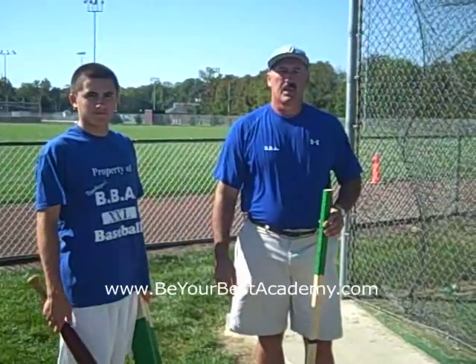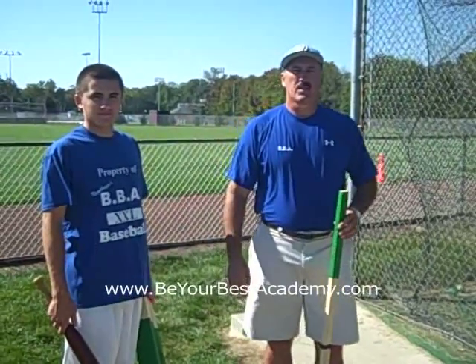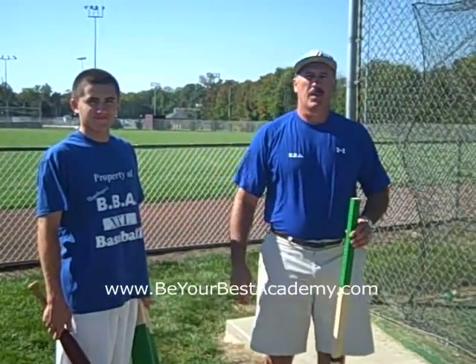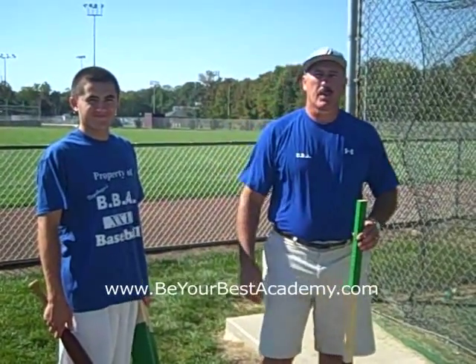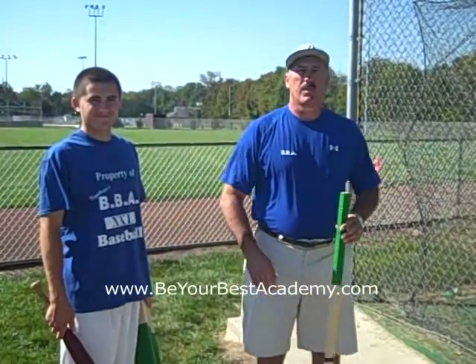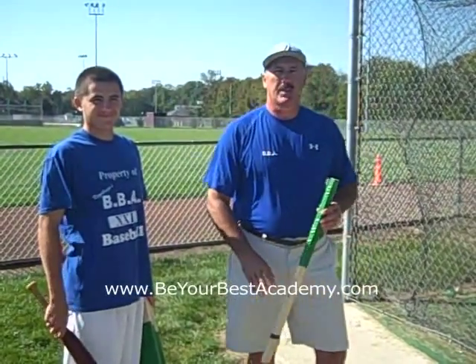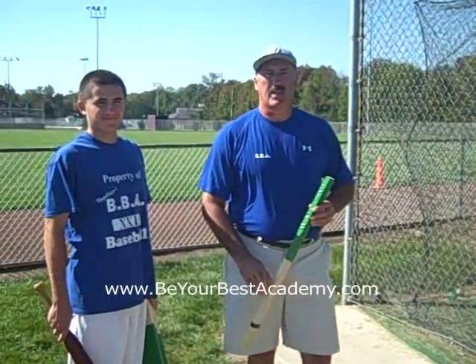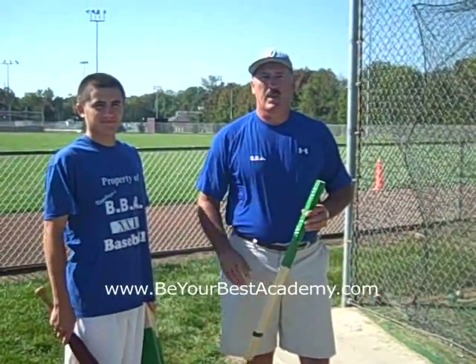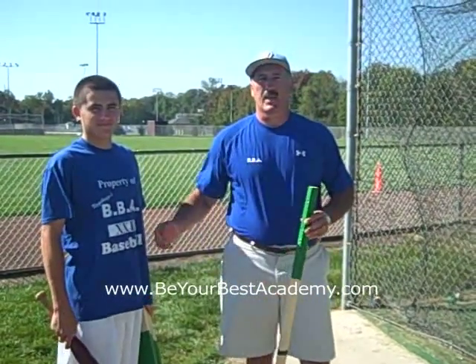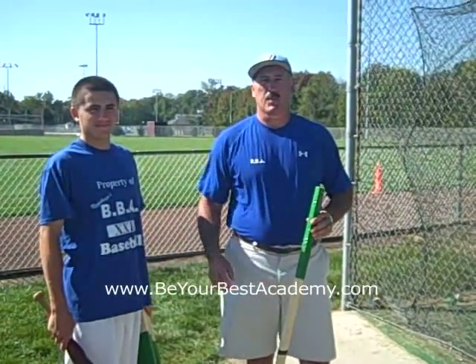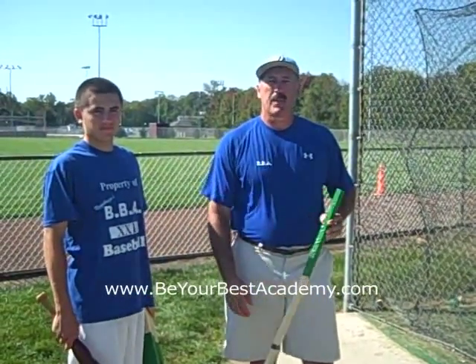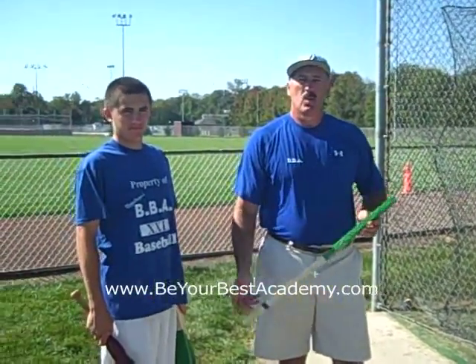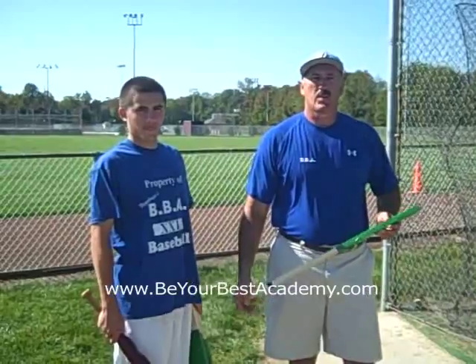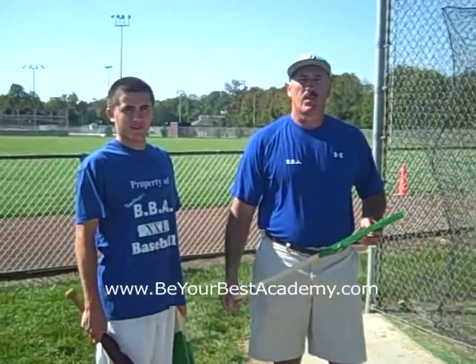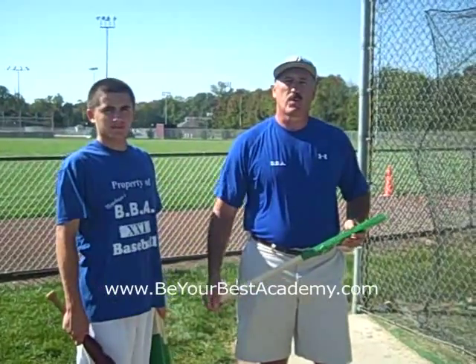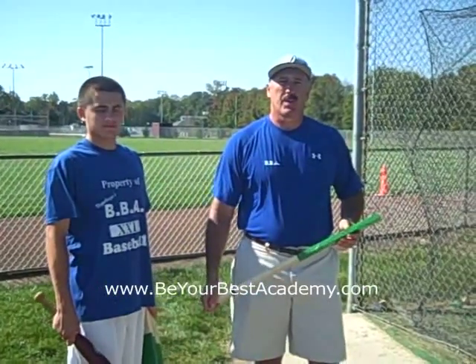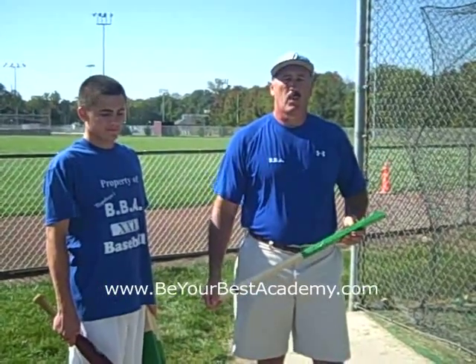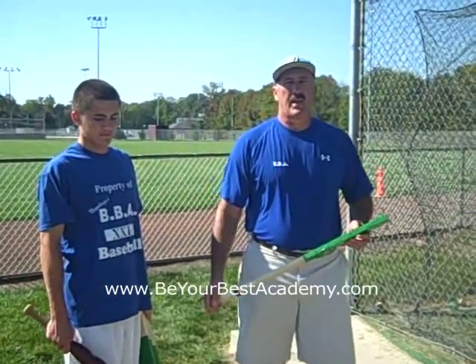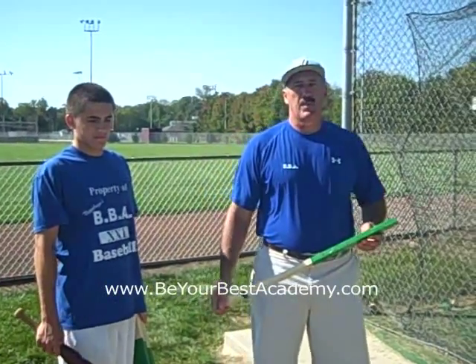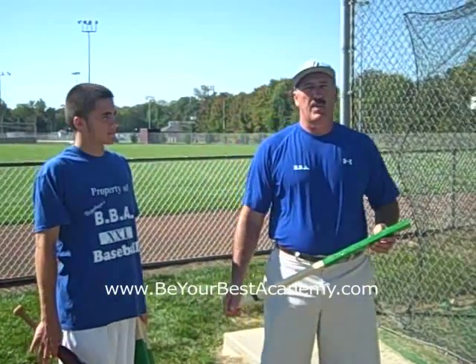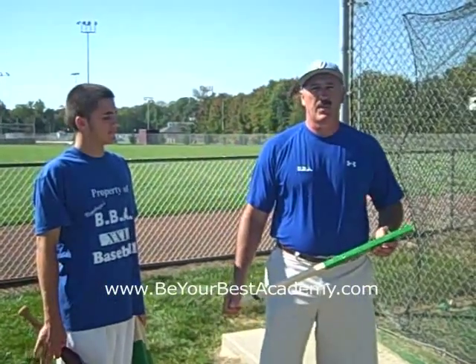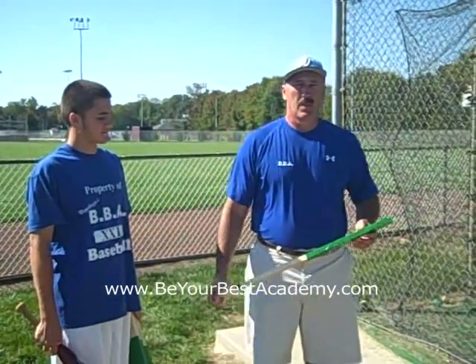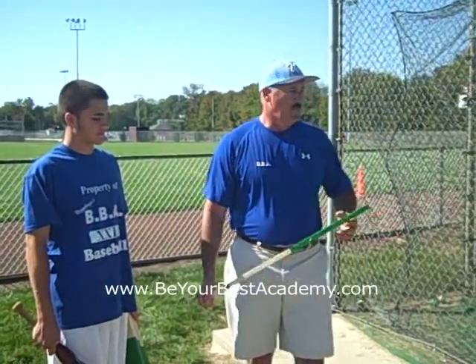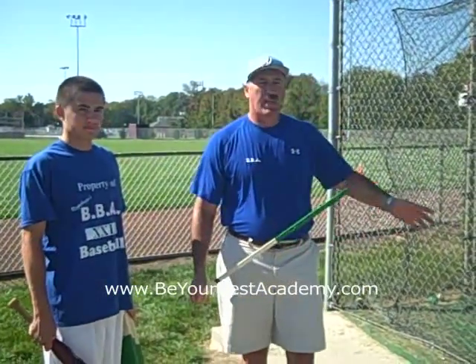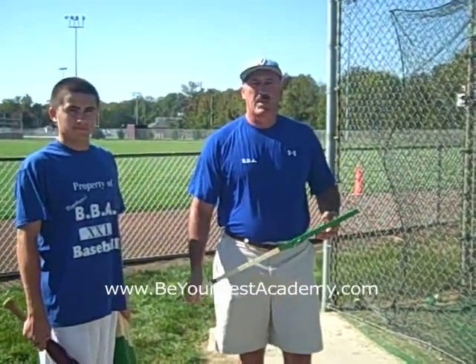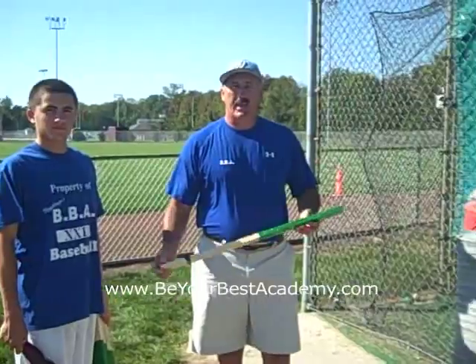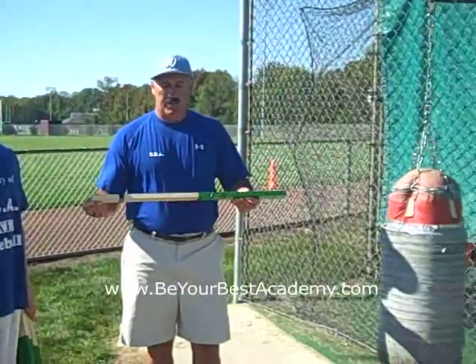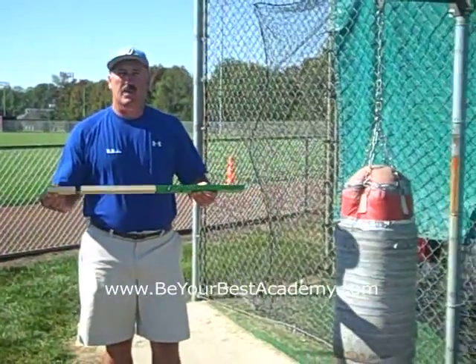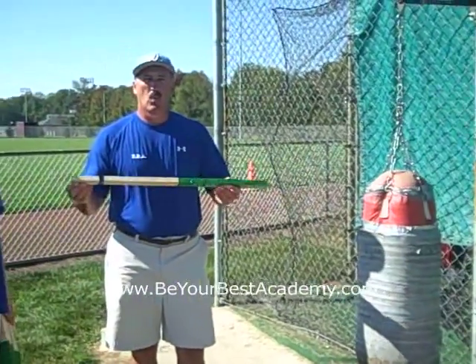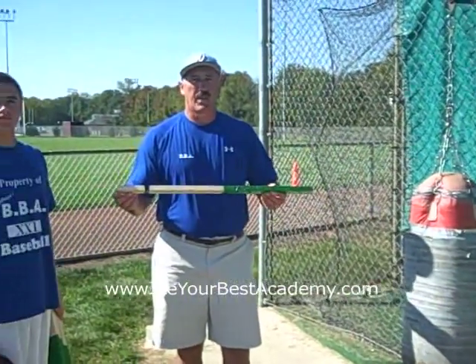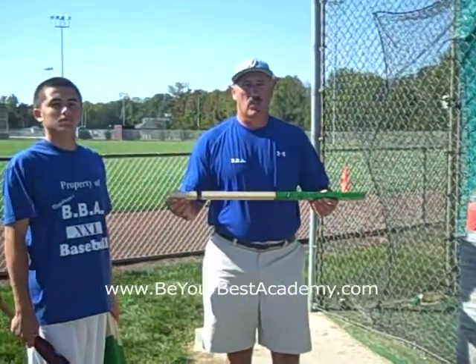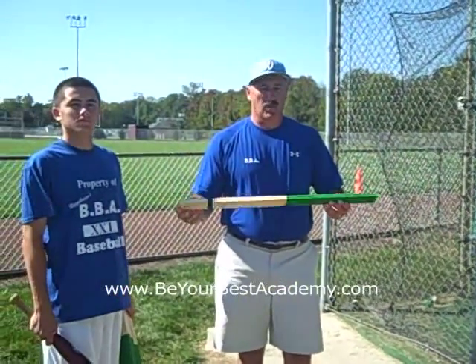Hi, this is Paul Nickabruca with Be Your Best Academy and Brock Nickabruca. We're going to show you a few drills that we've found to be very beneficial when using a punching bag and the different wood stakes that we use.